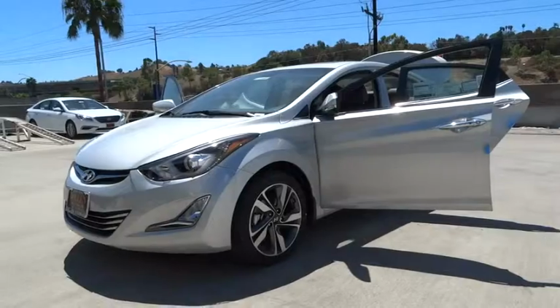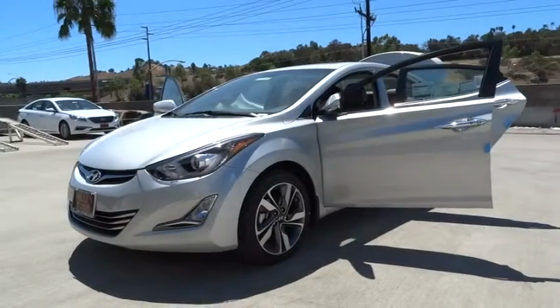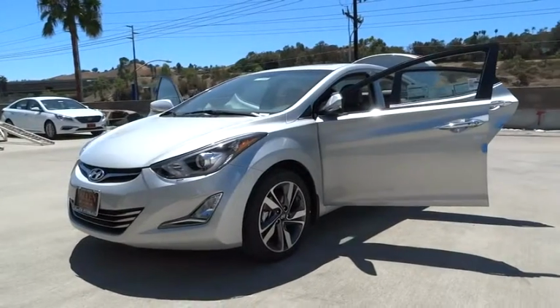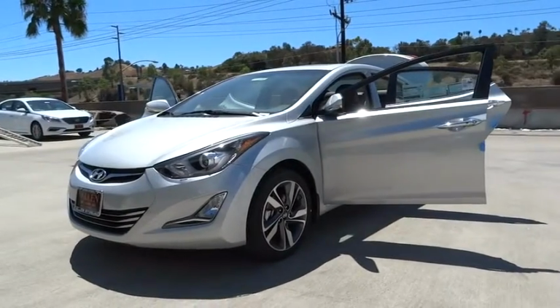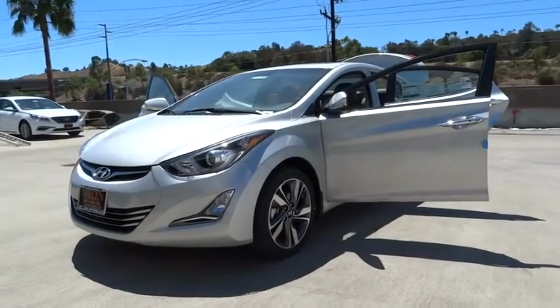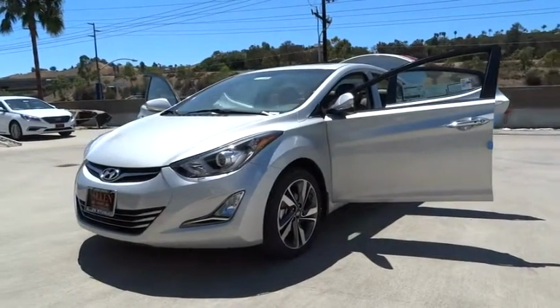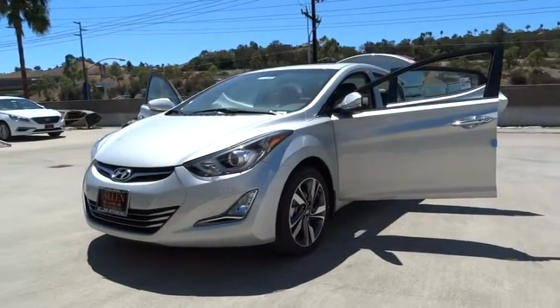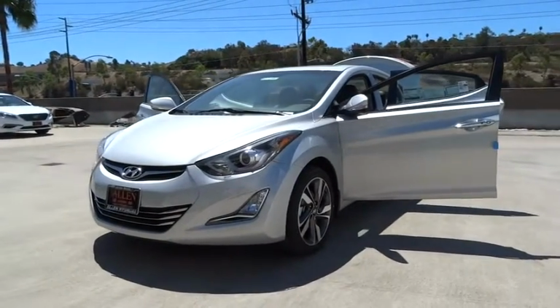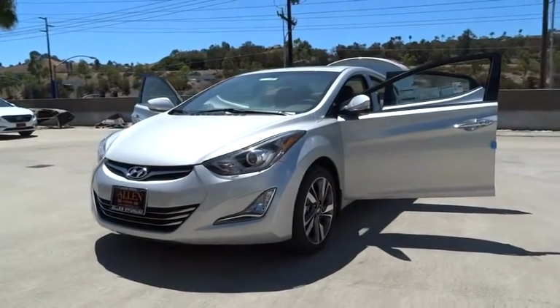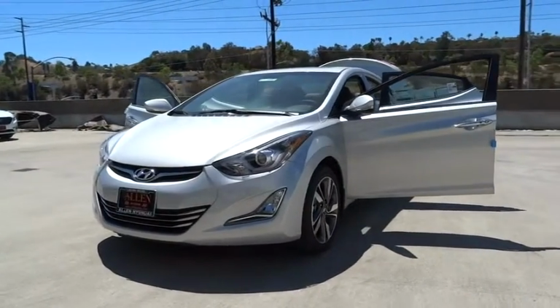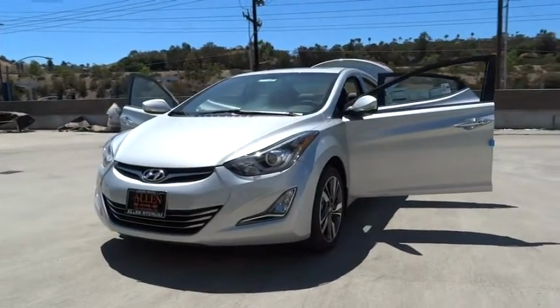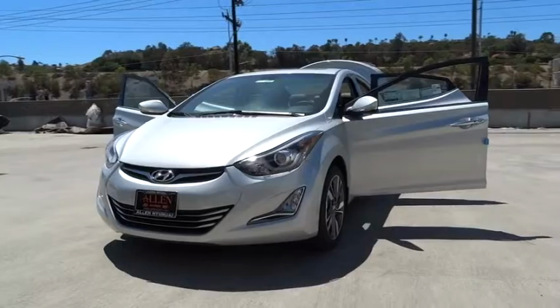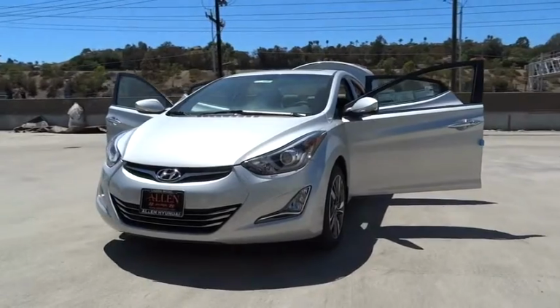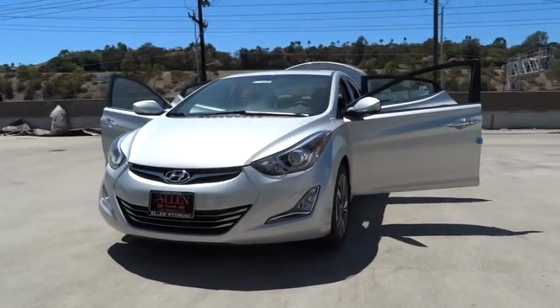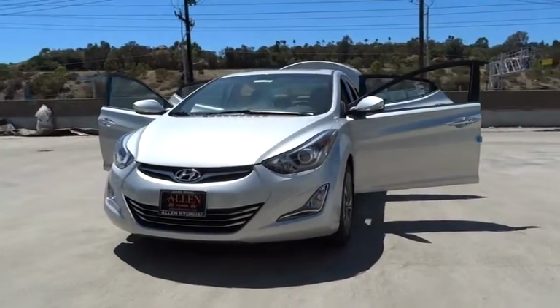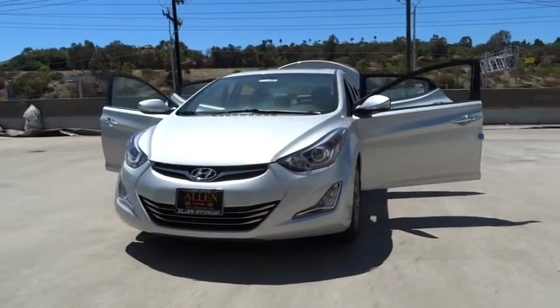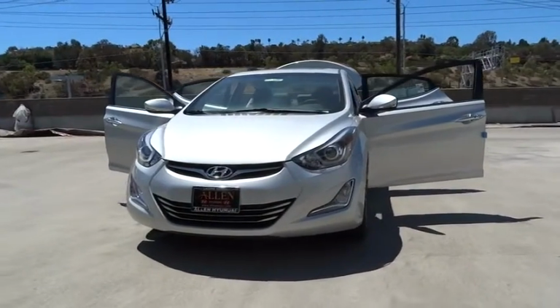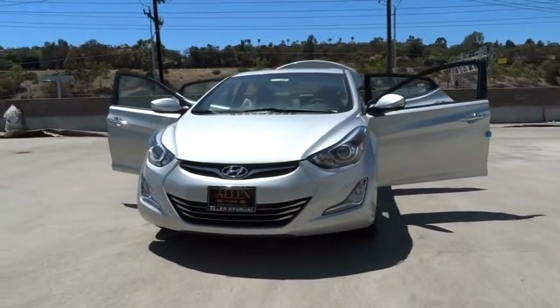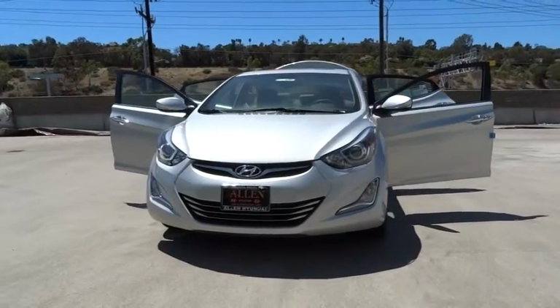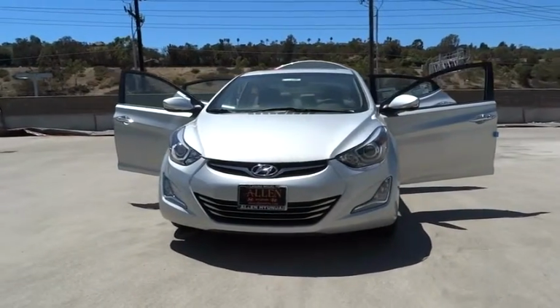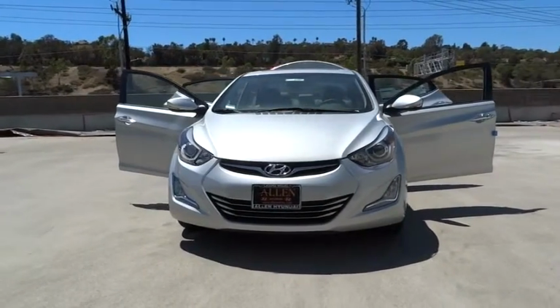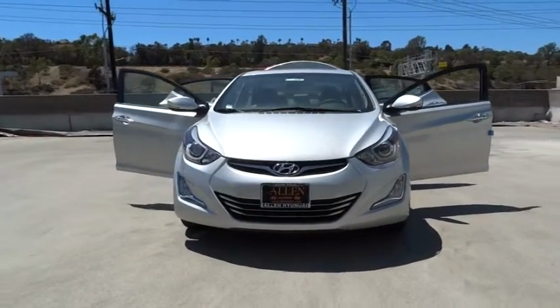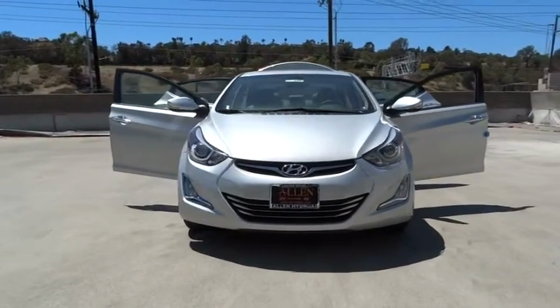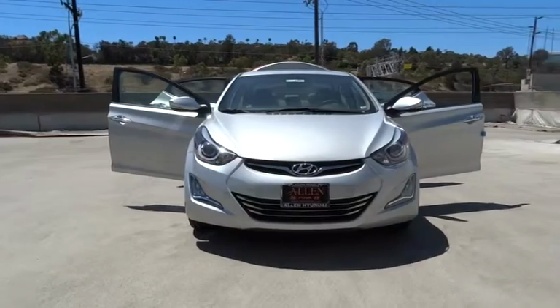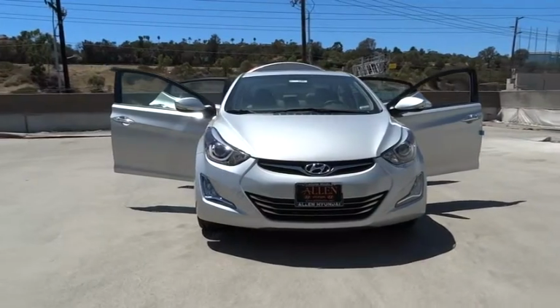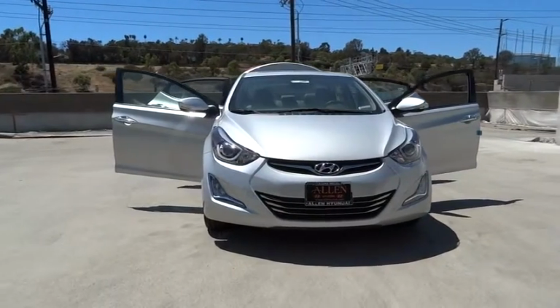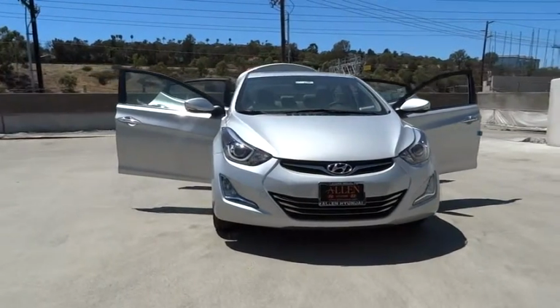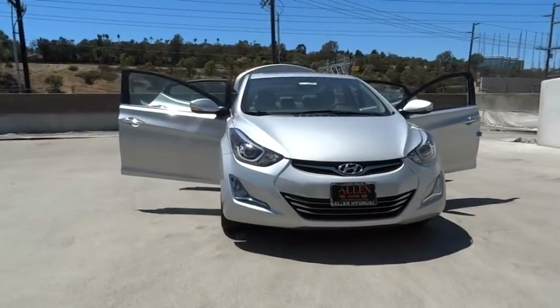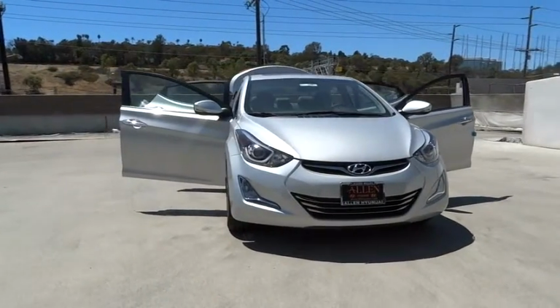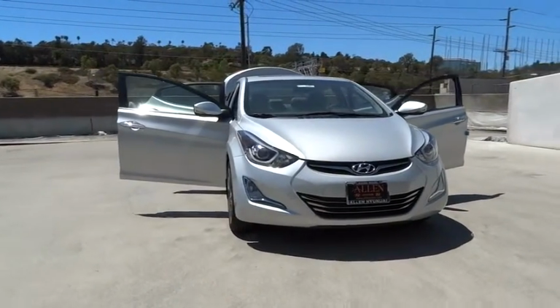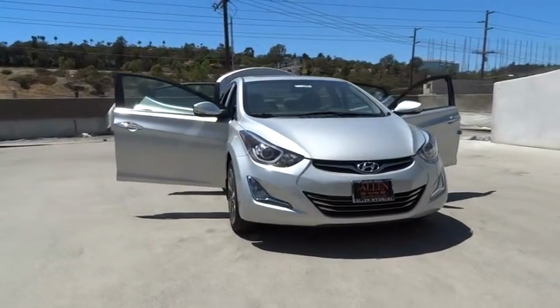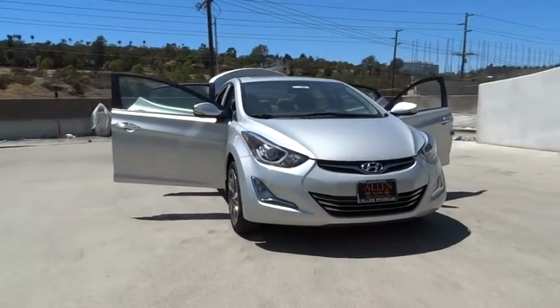The 2014 Elantra. The Elantra boasts the most interior room in its class and gets an exceptional 35 miles per gallon. With its luxurious standard features, the Elantra is an easy choice. Here are some of this vehicle's great options.